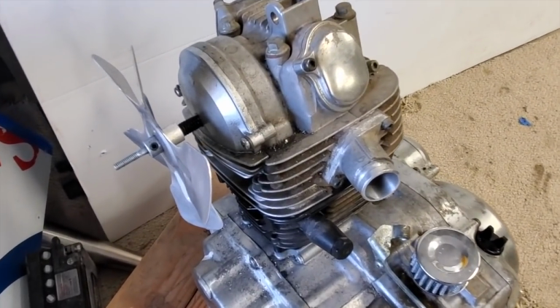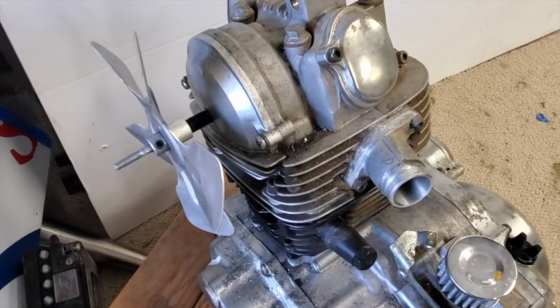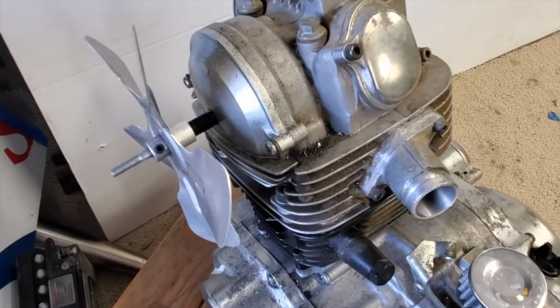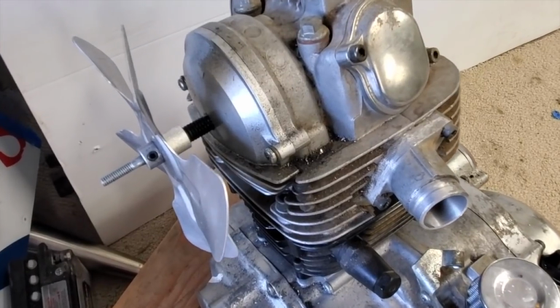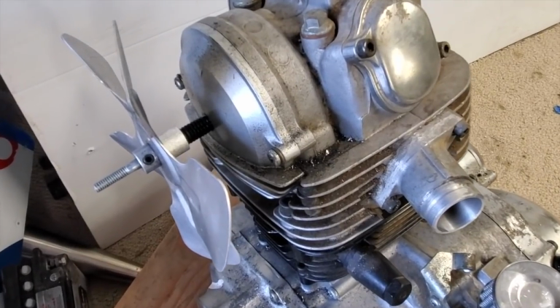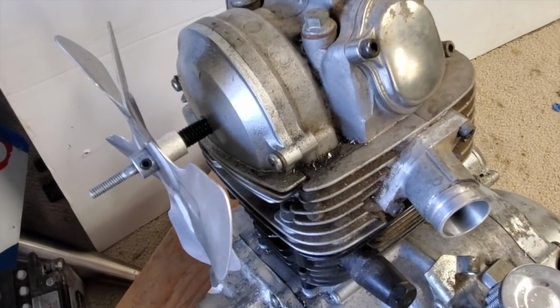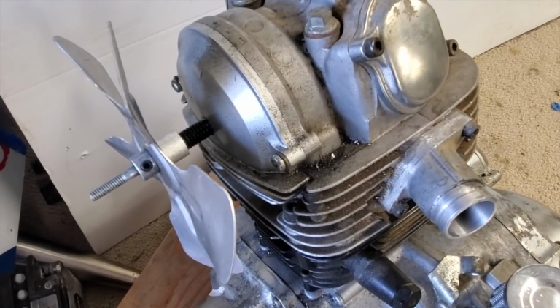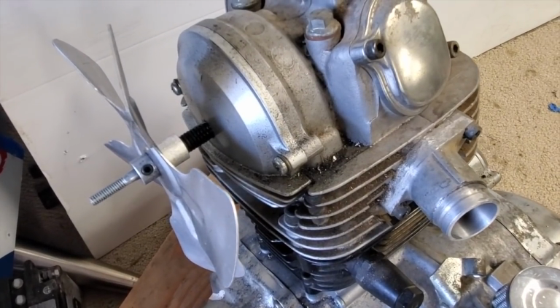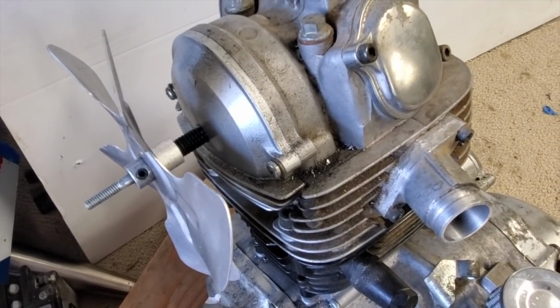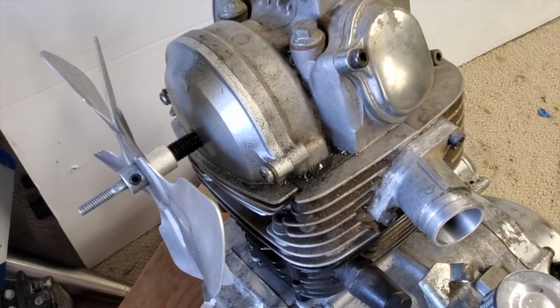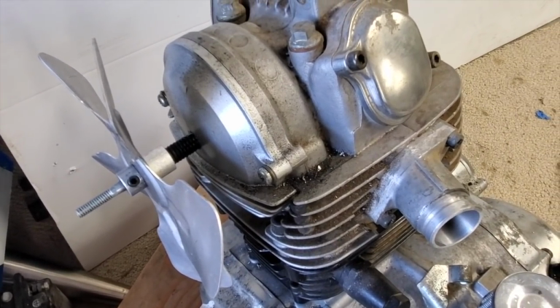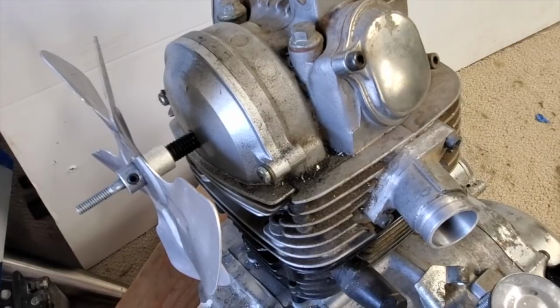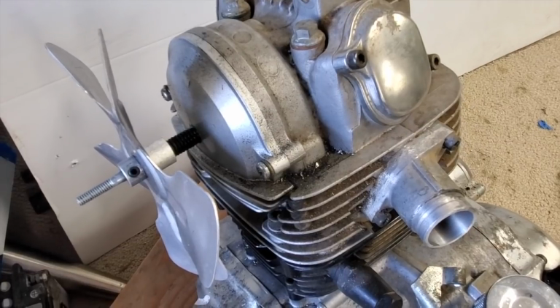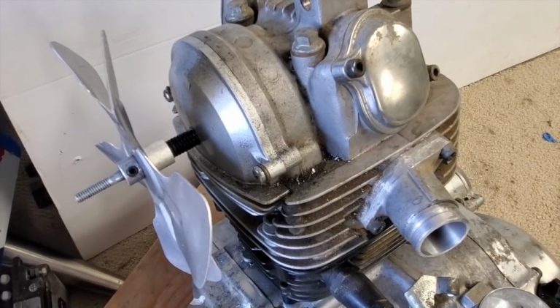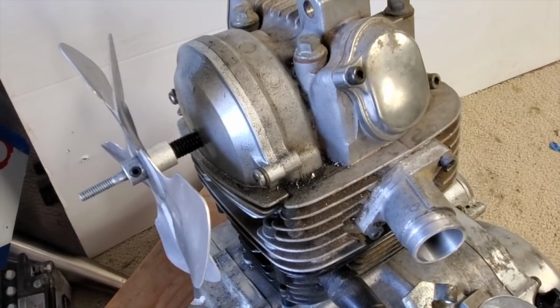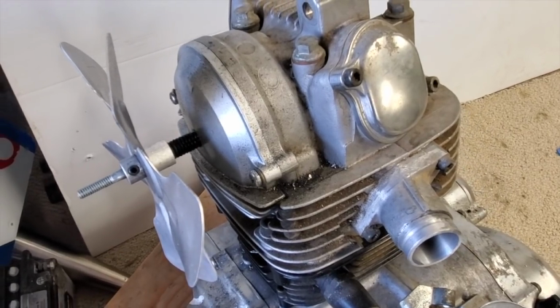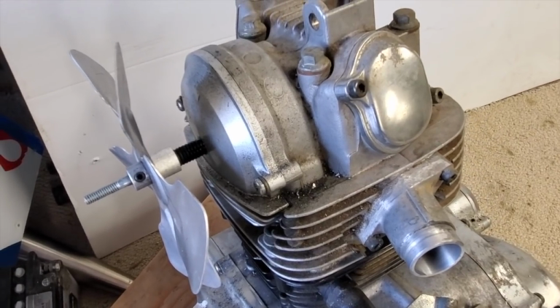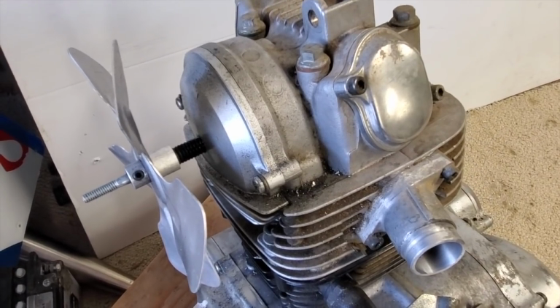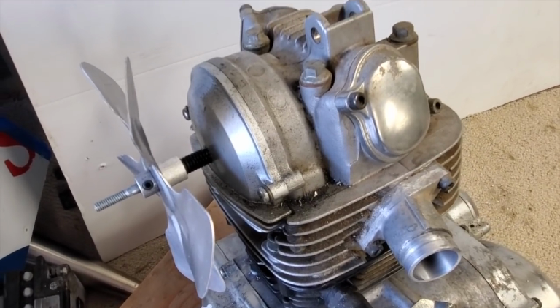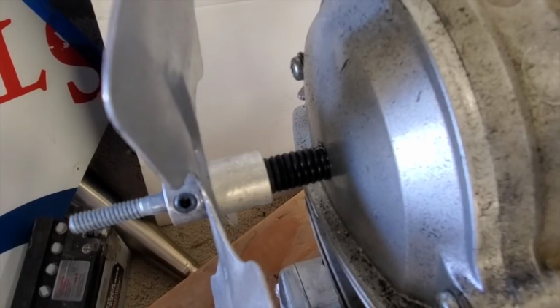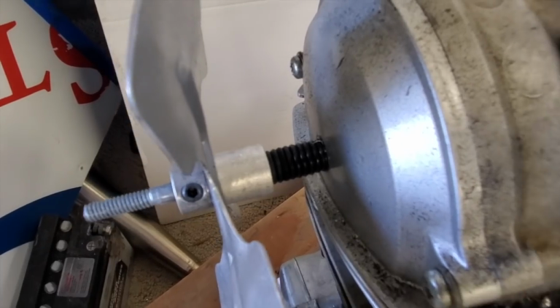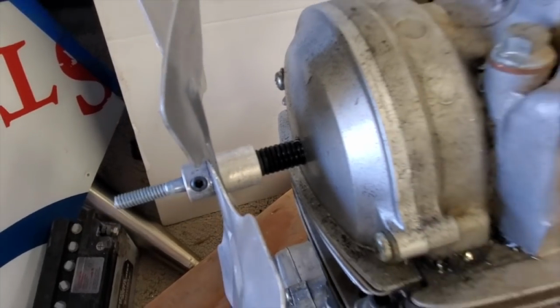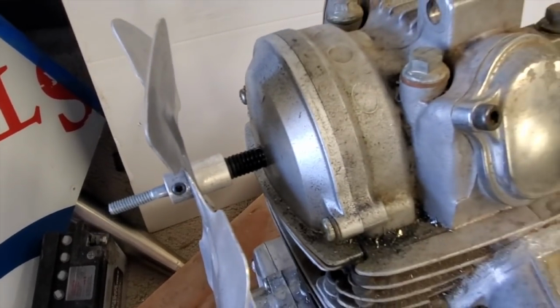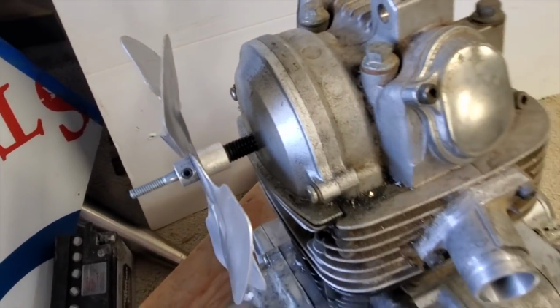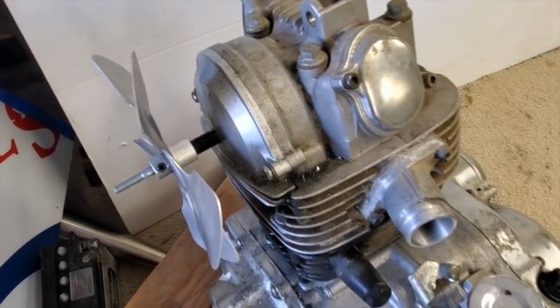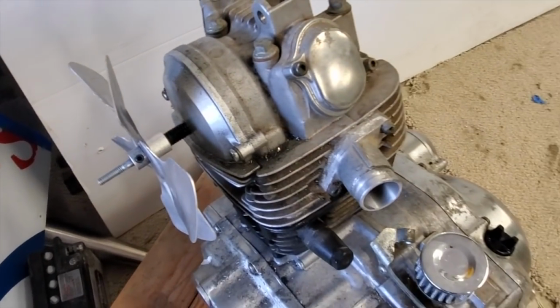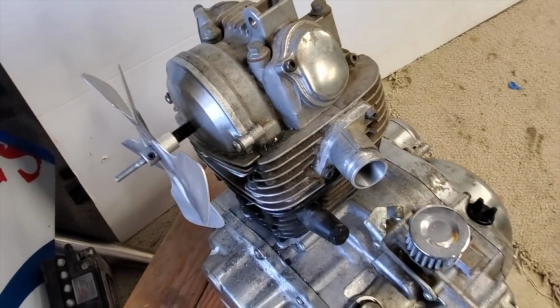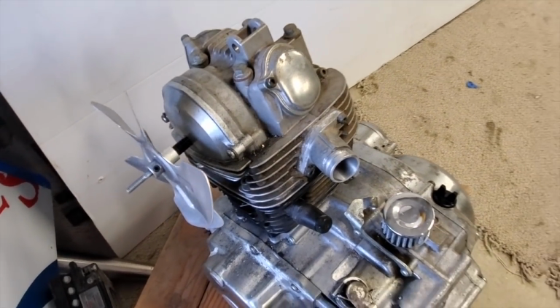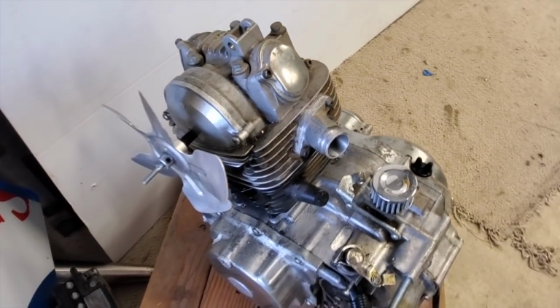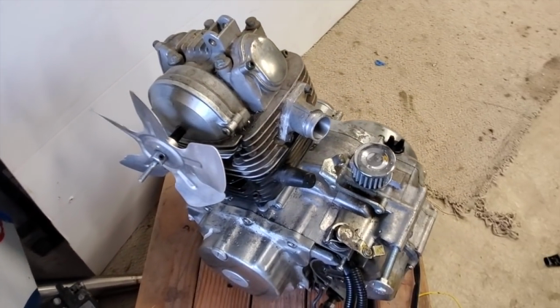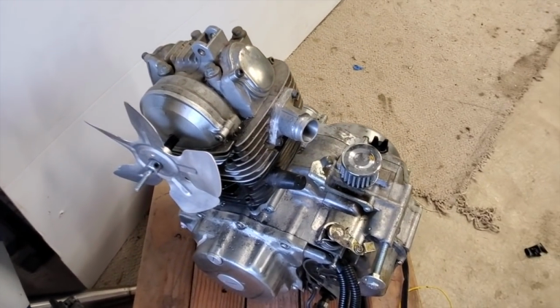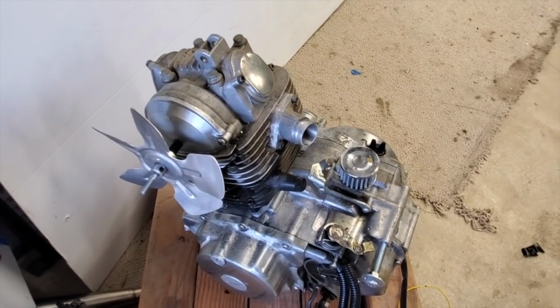I just pulled the cover off one day, saw the end bolt for the camshaft, decided to weld on this little bolt, poke a hole through the cover, O-rings to keep the seal, keep it from leaking. And it's, so far, working pretty good.